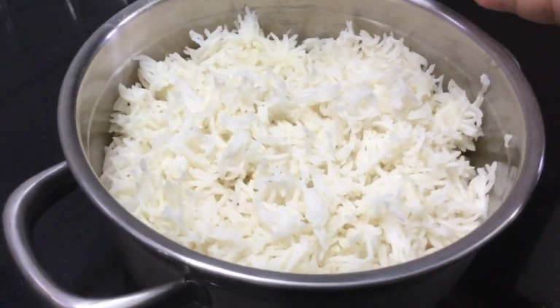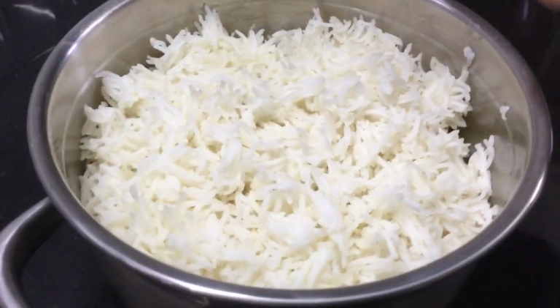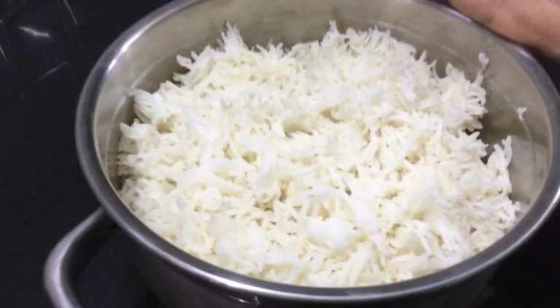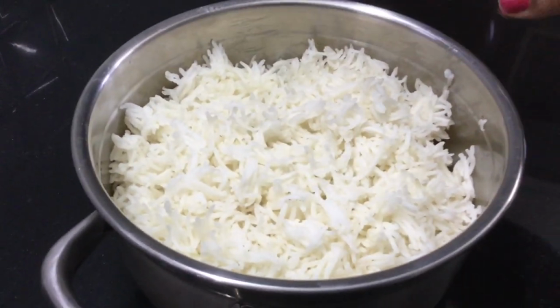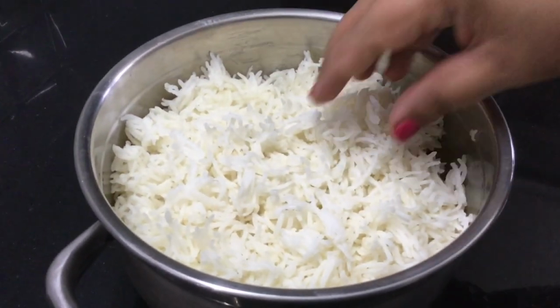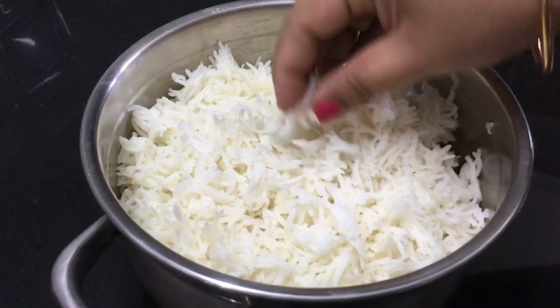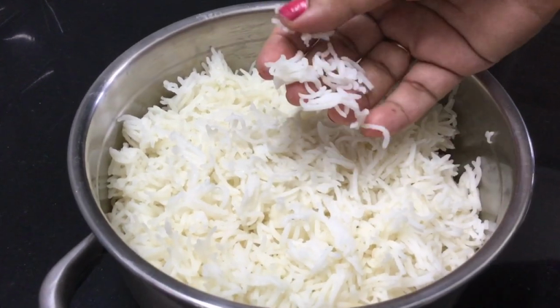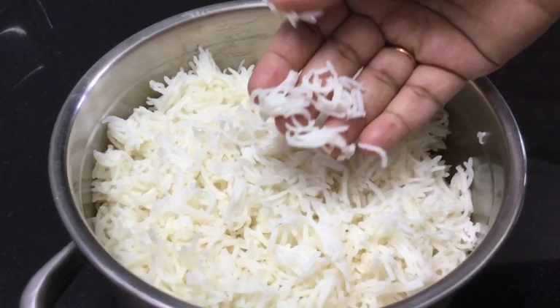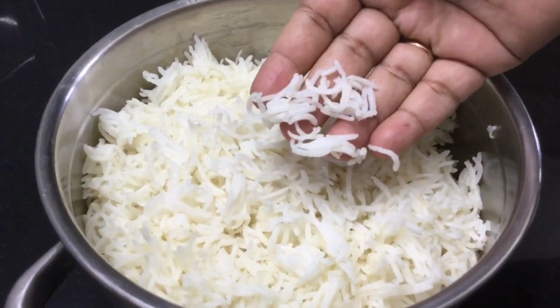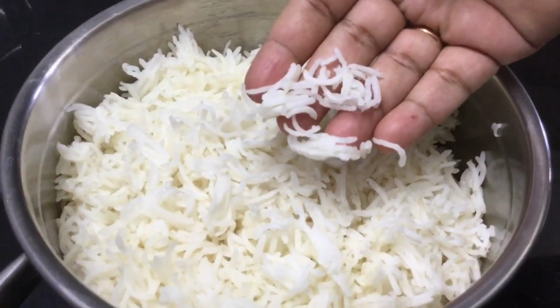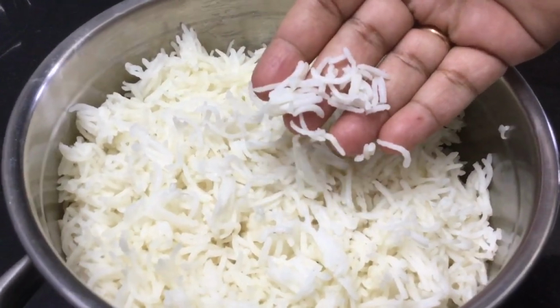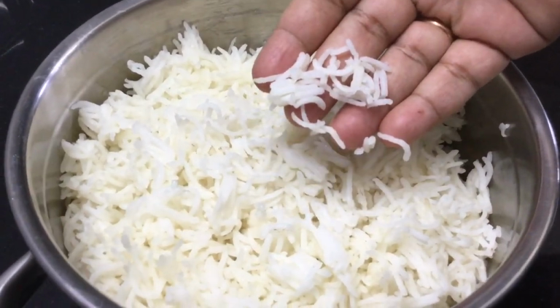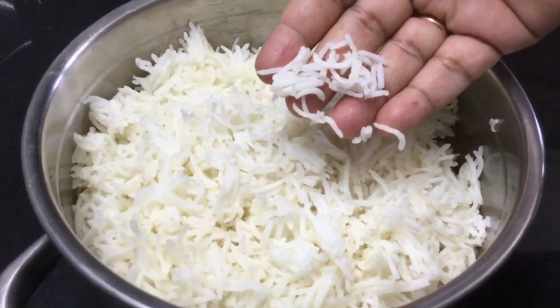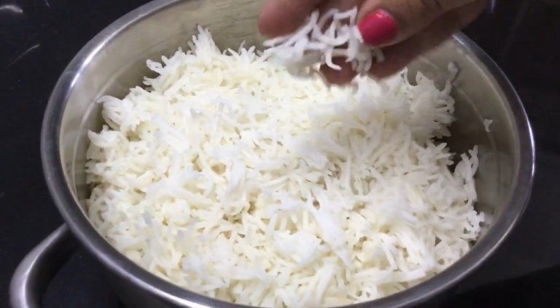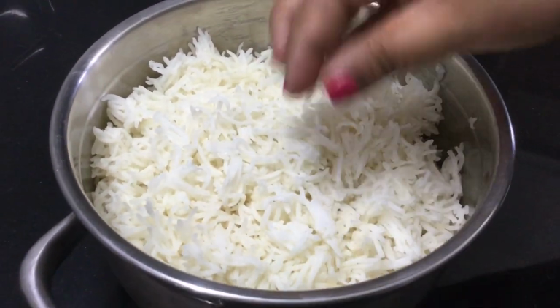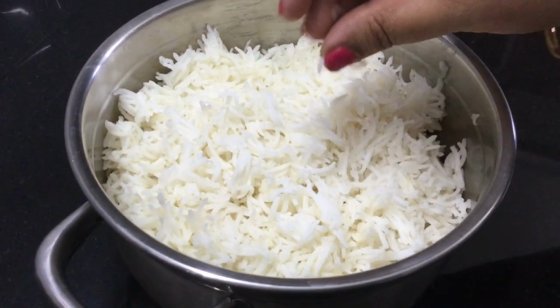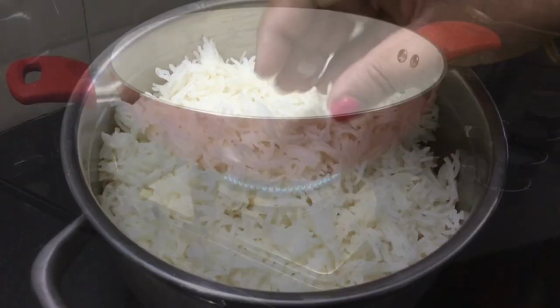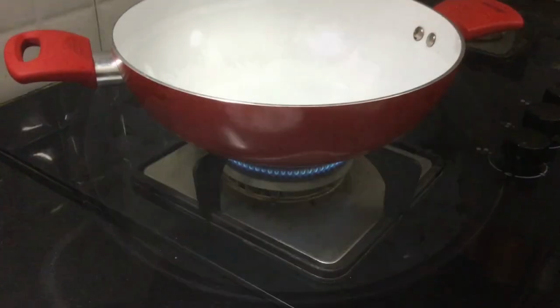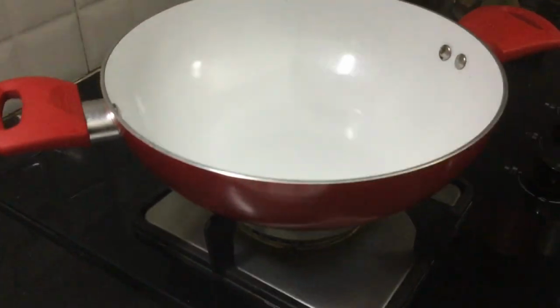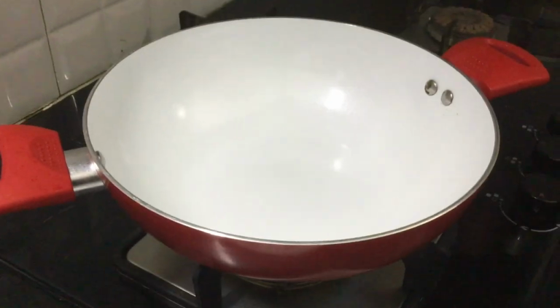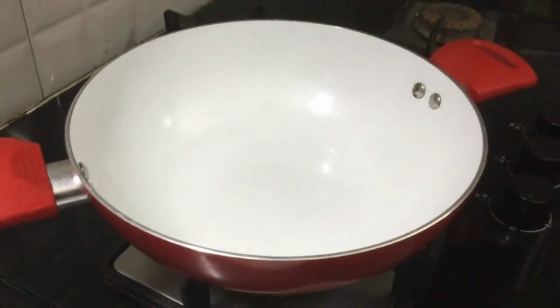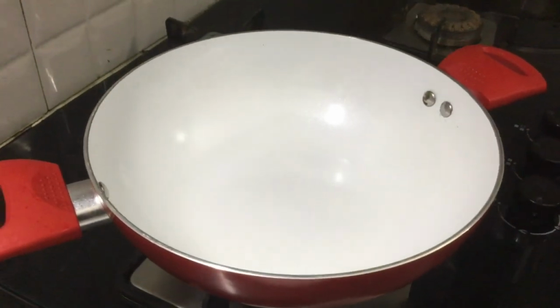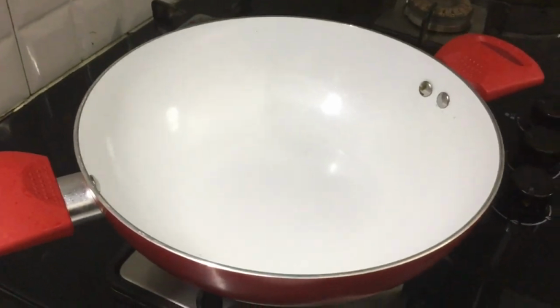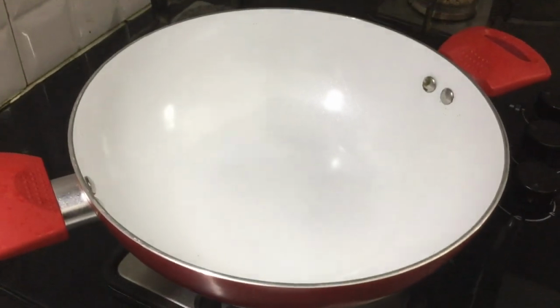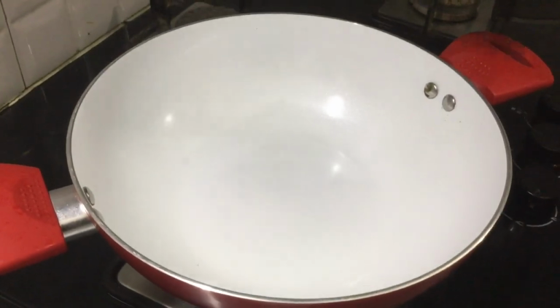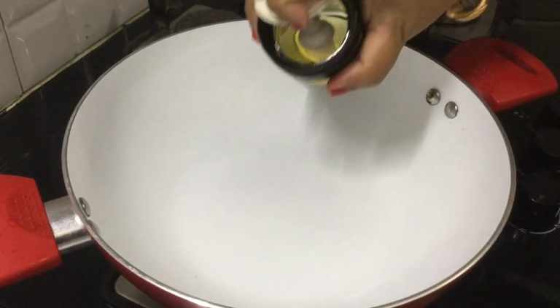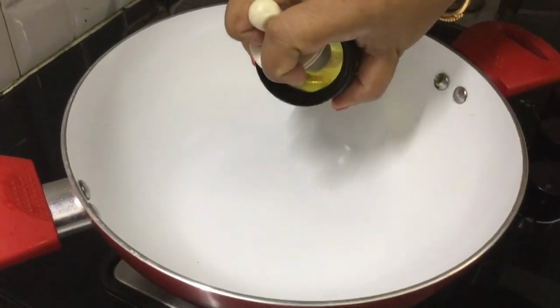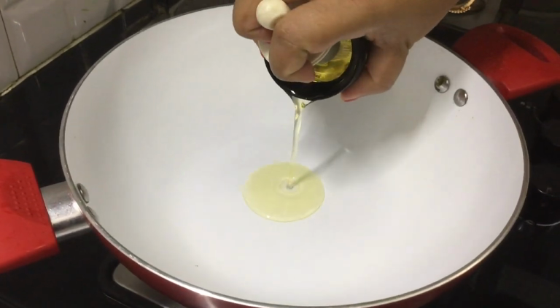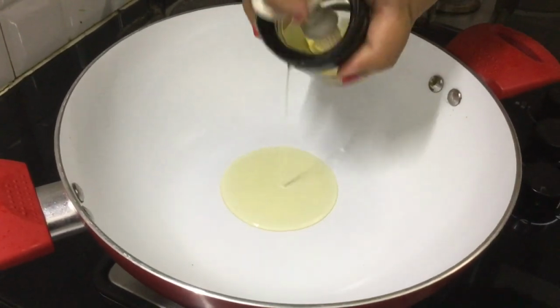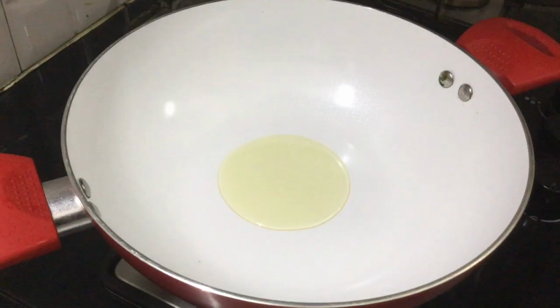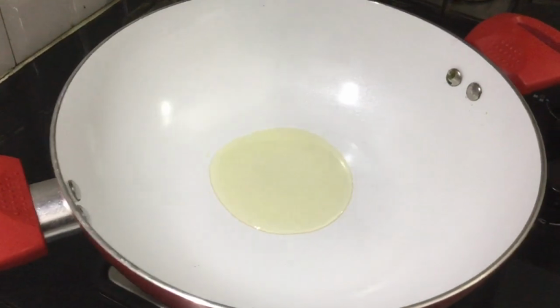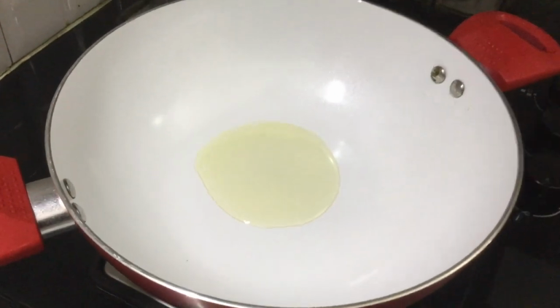Add a bit of salt and cook on high flame with a good variety of rice. Pudina paste is ready.